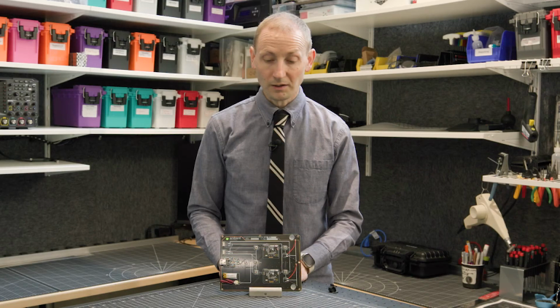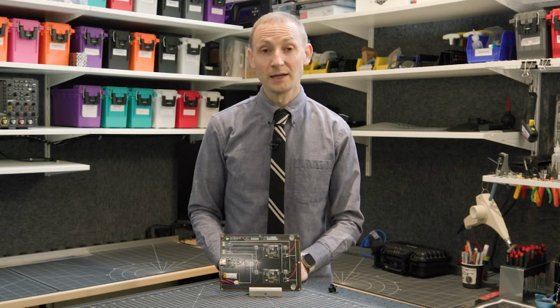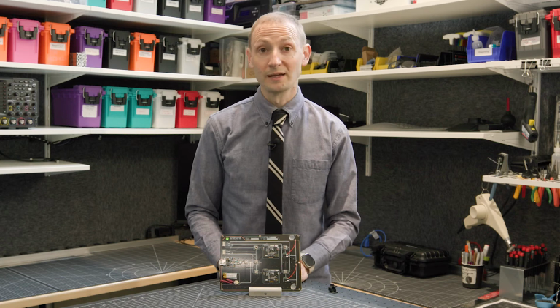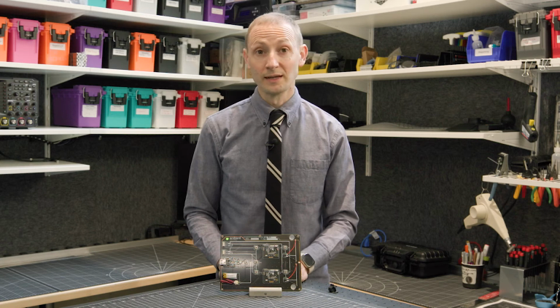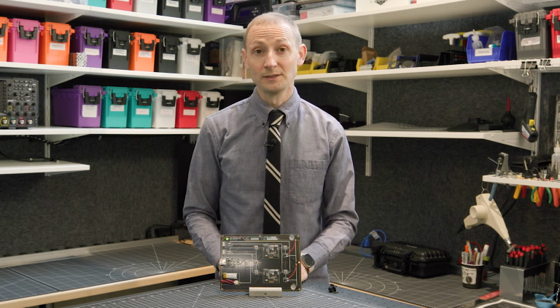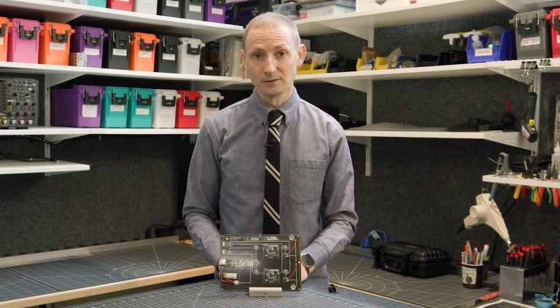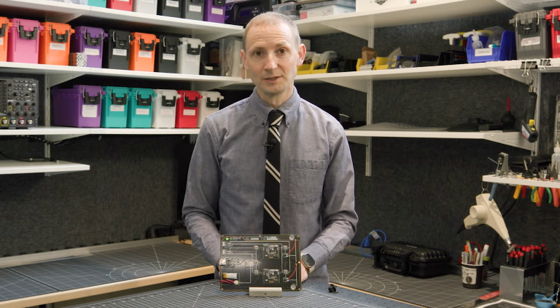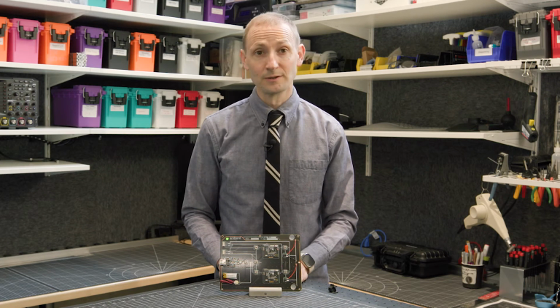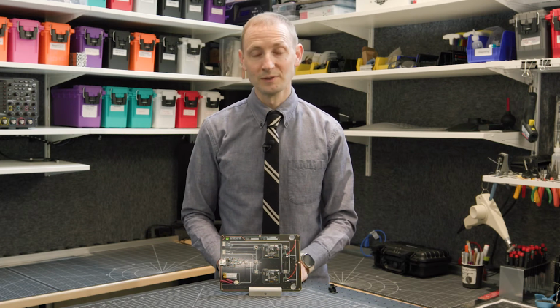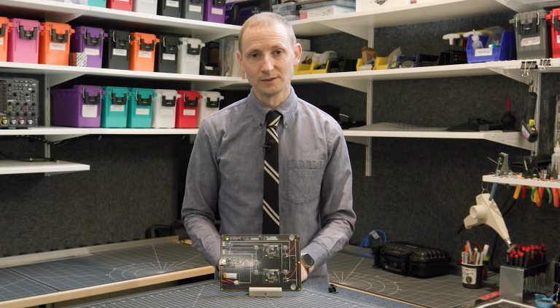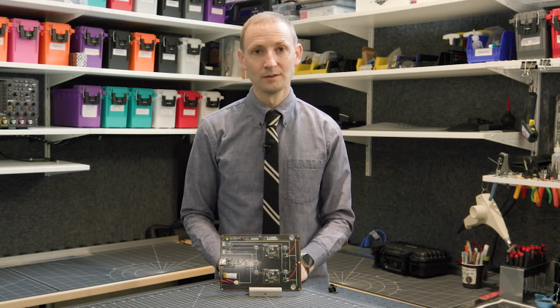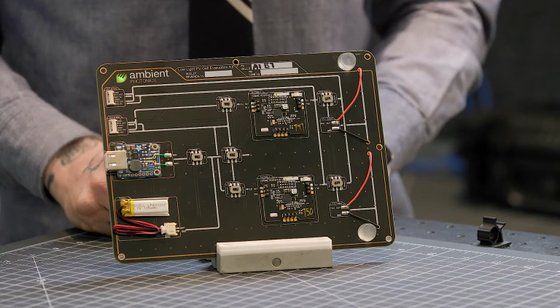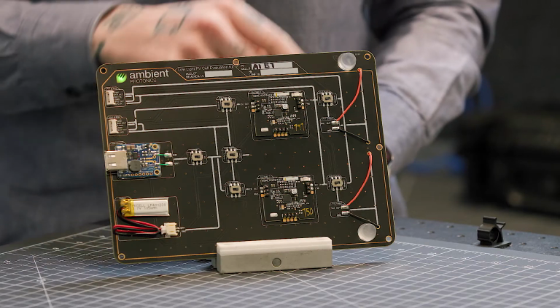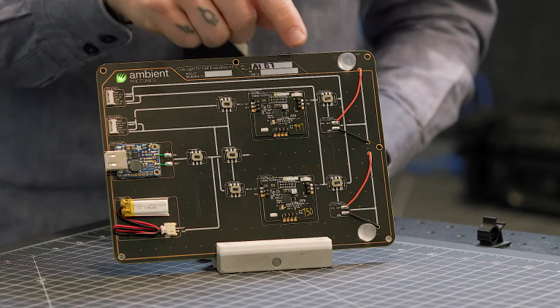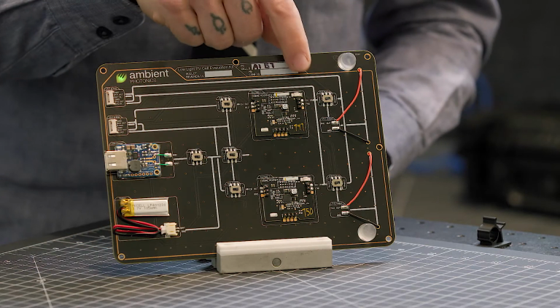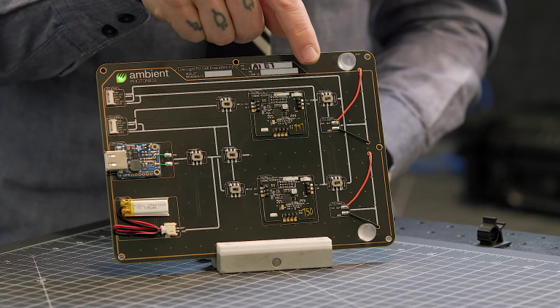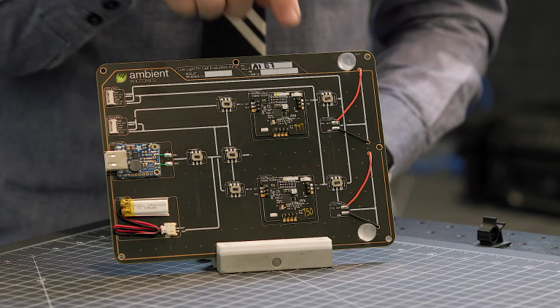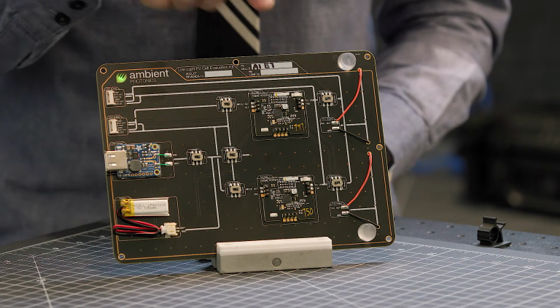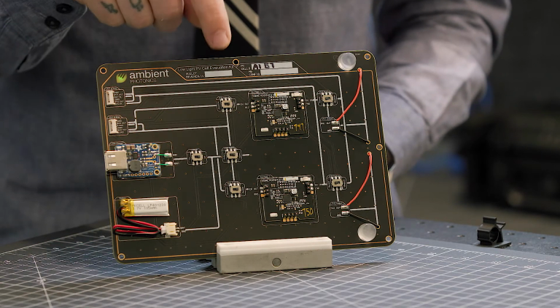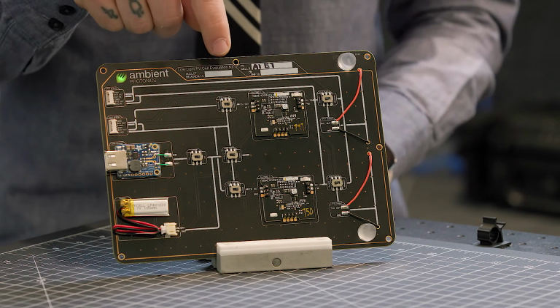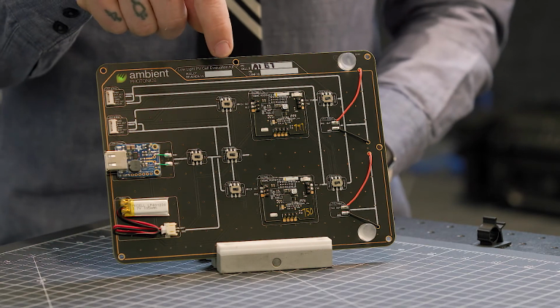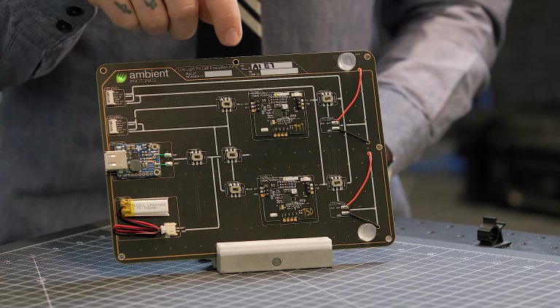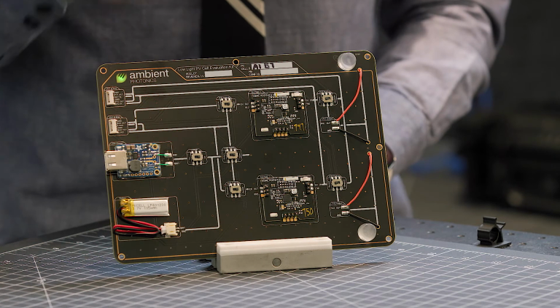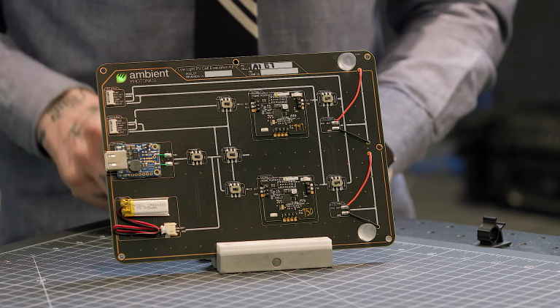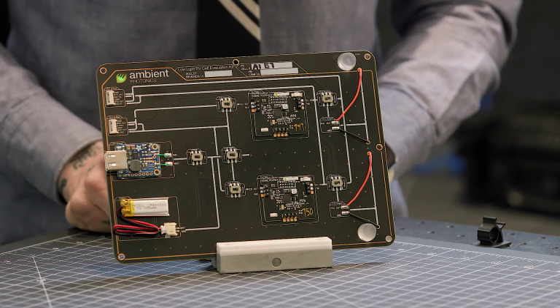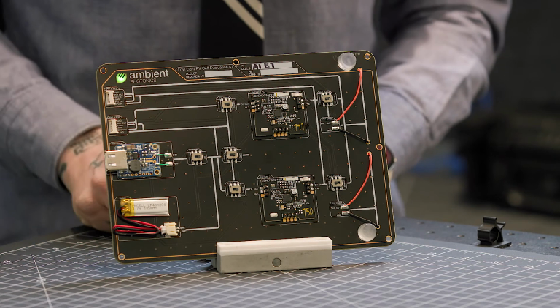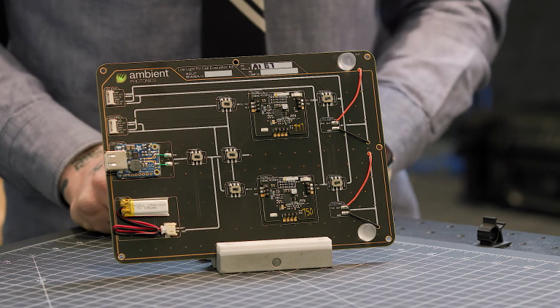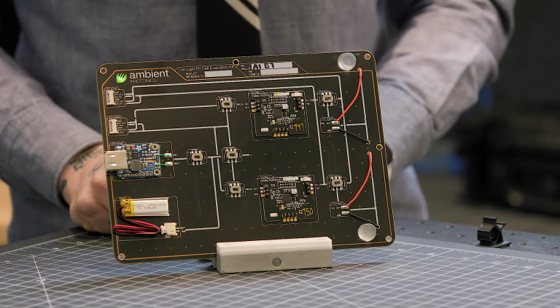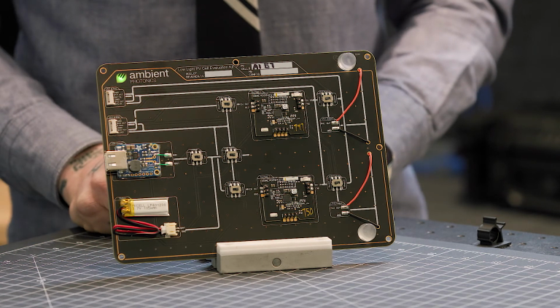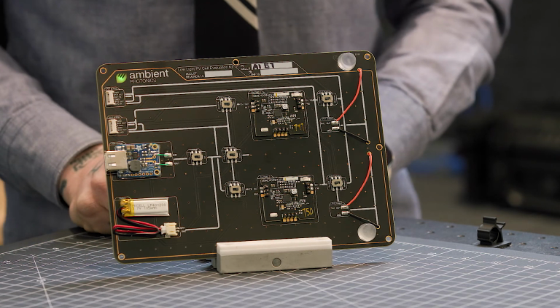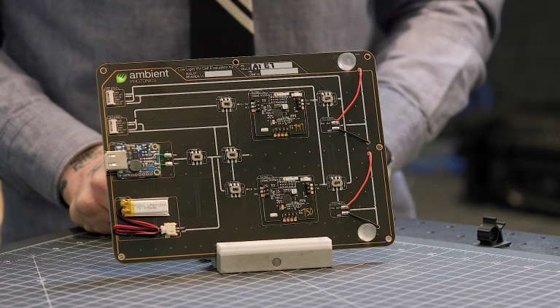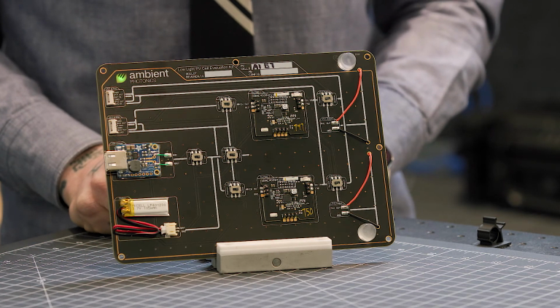Our EVKs rely on the engineer to measure illumination, power delivered by our PV cell, and power delivered by the energy harvesting solution into a load or storage element.